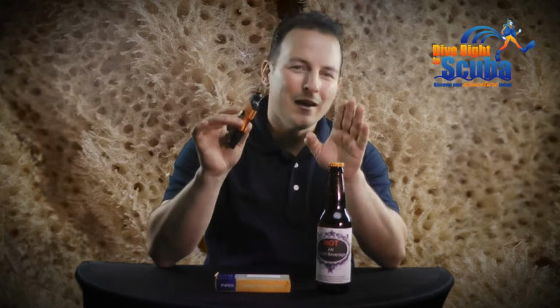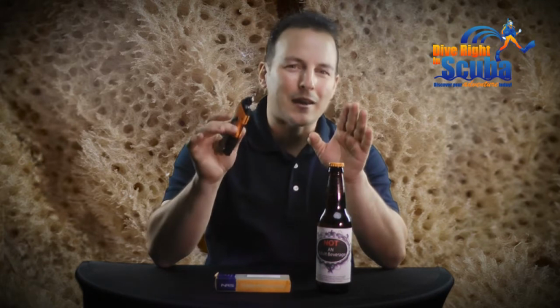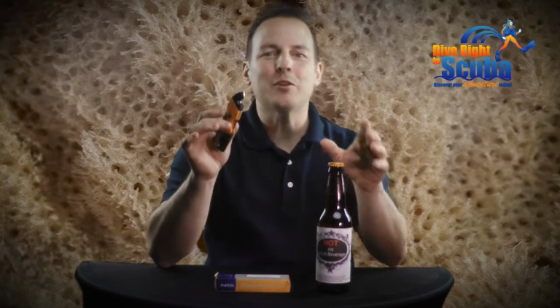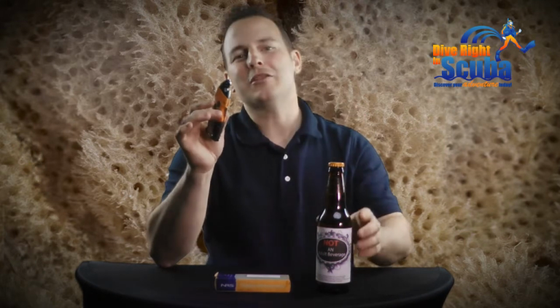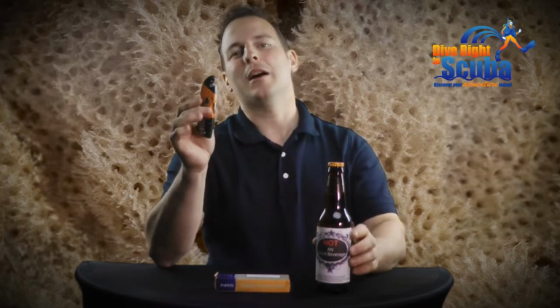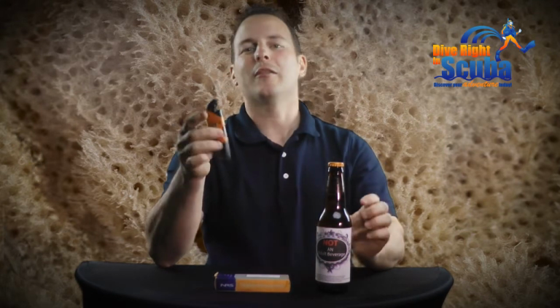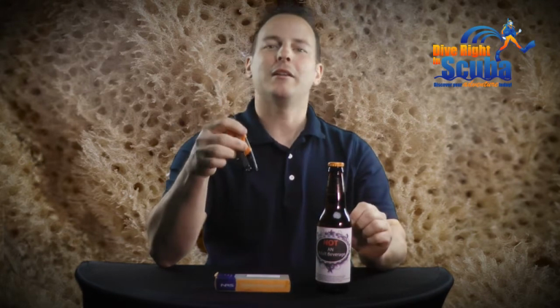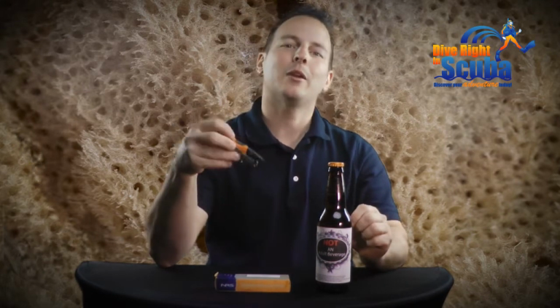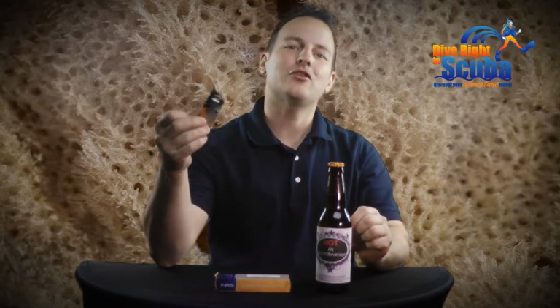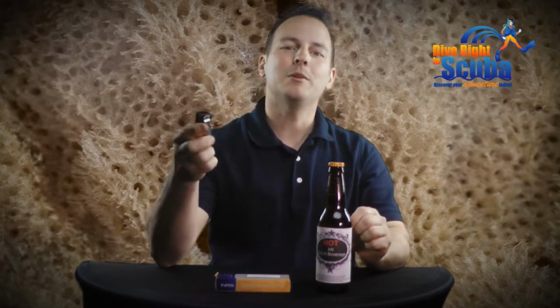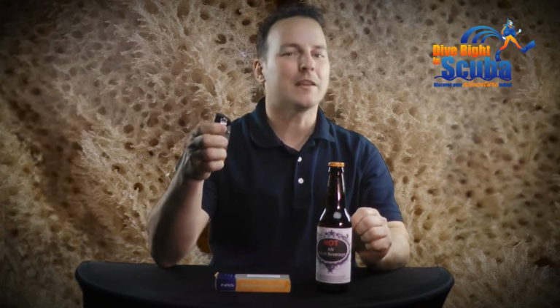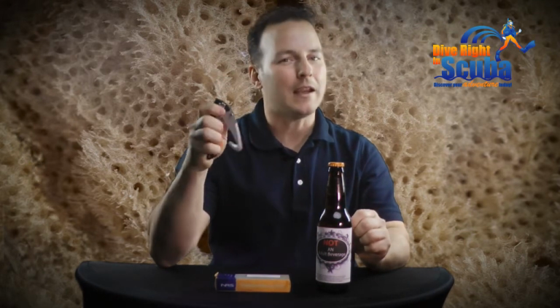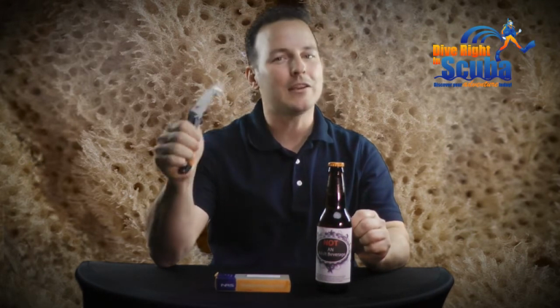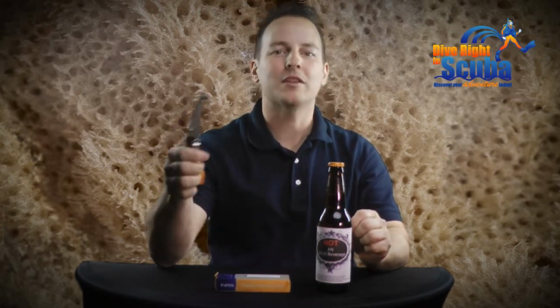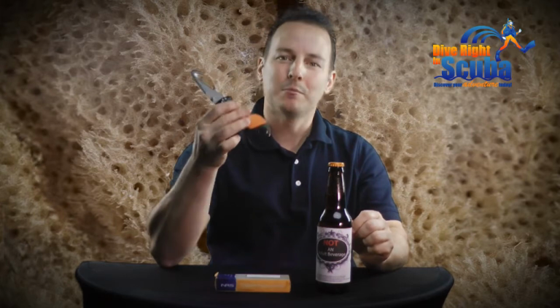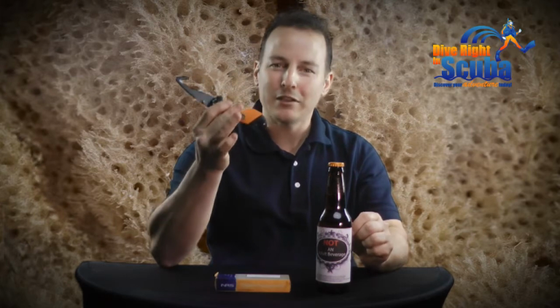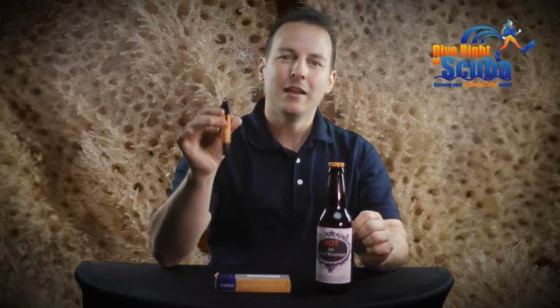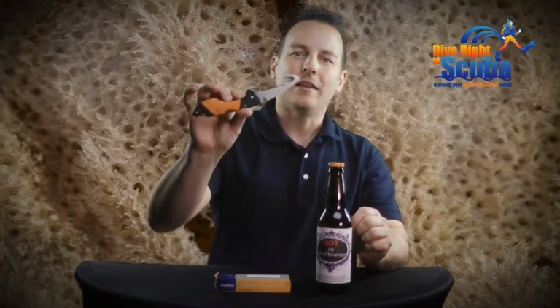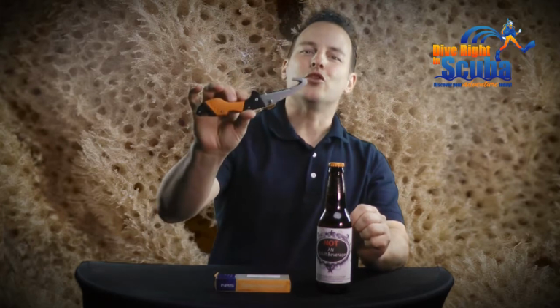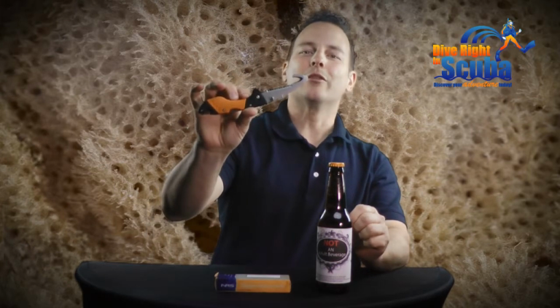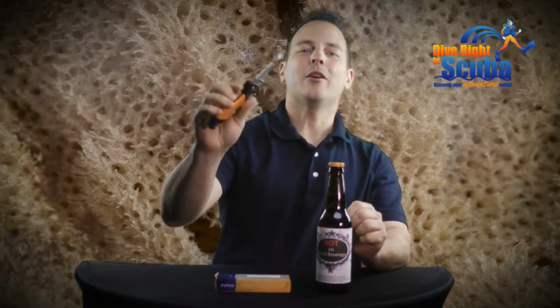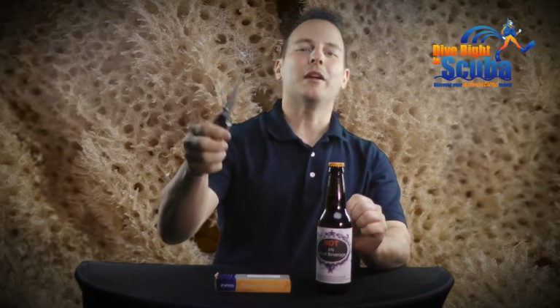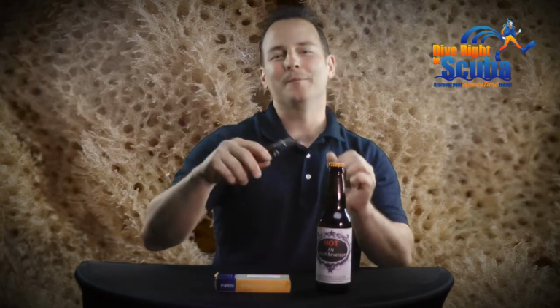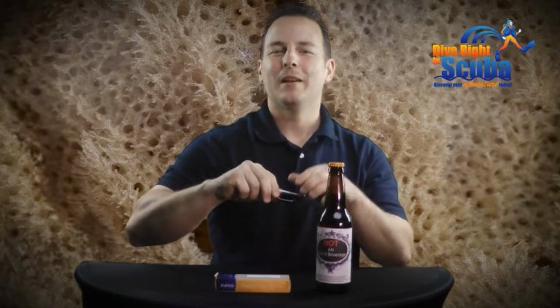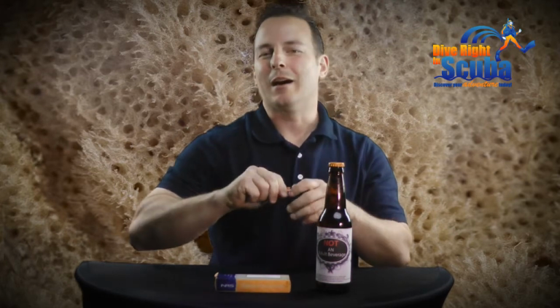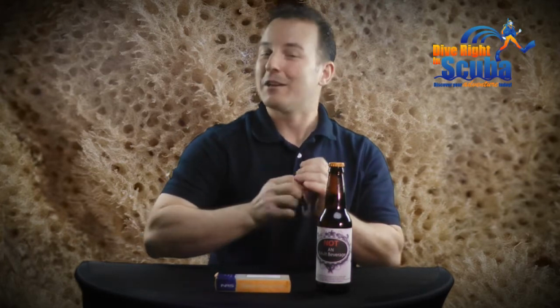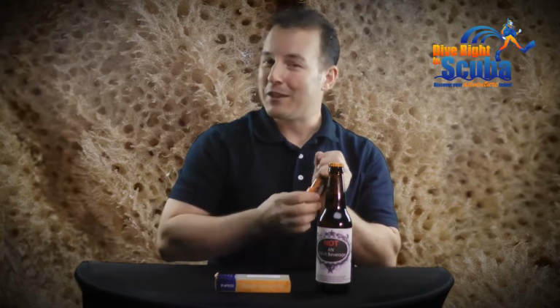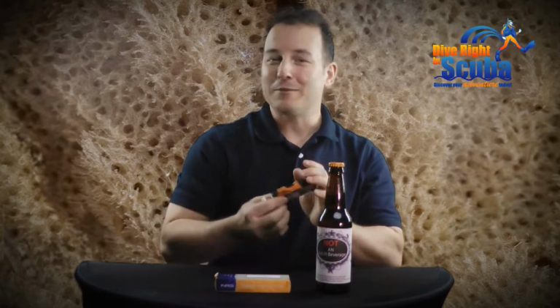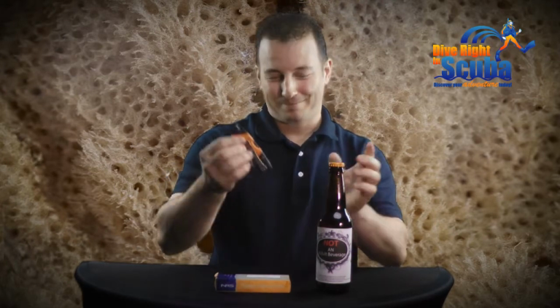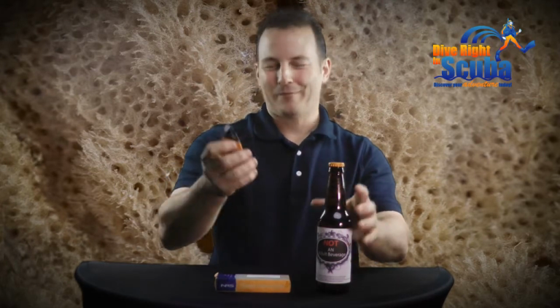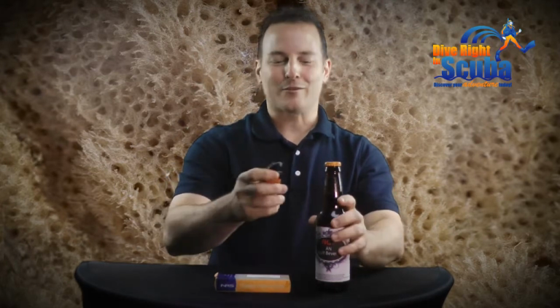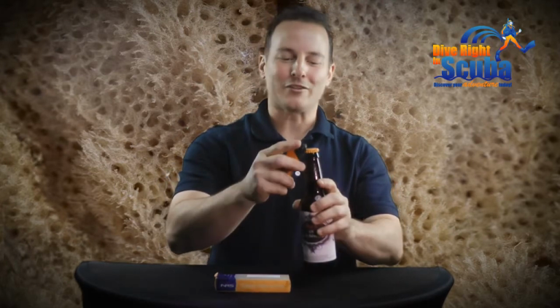The Captain Rescue Knife offered by DiveRite and Scuba is a handy and trusty companion that you should never leave home without. I'm Don Costanza. Thanks for watching.